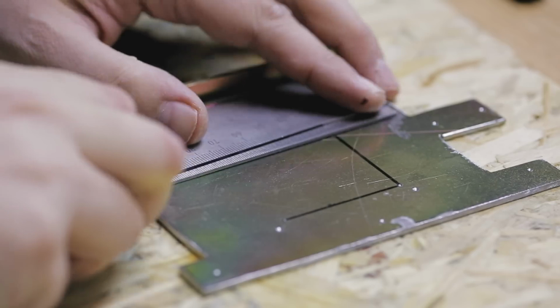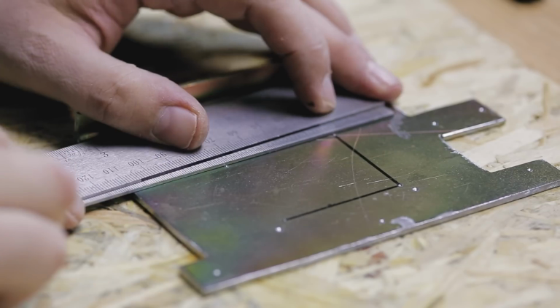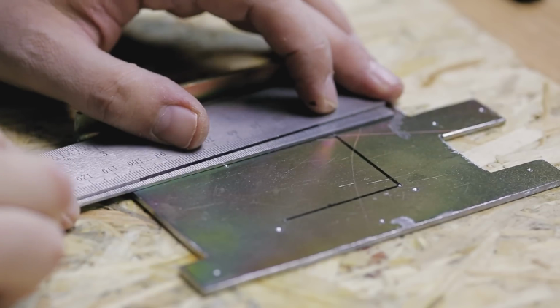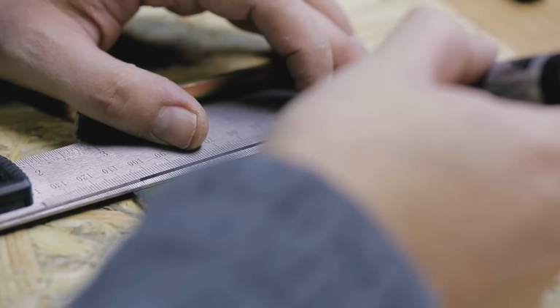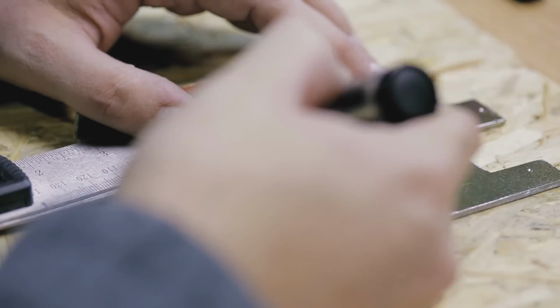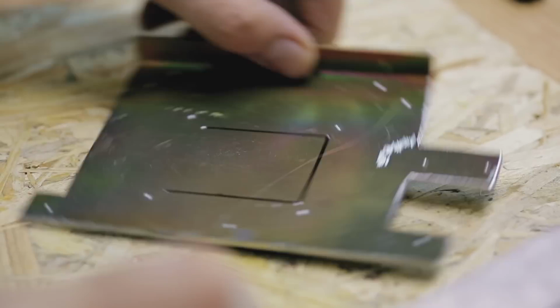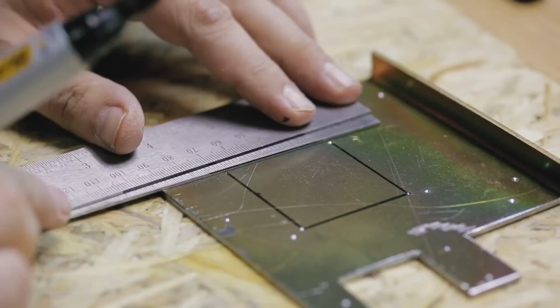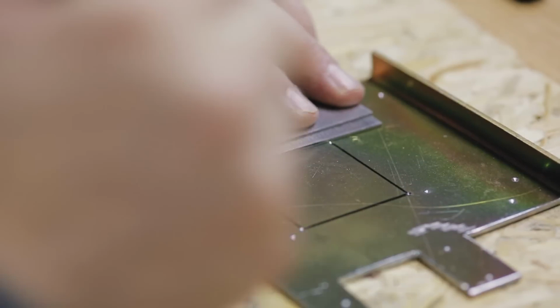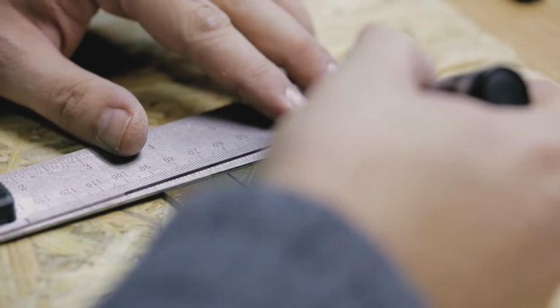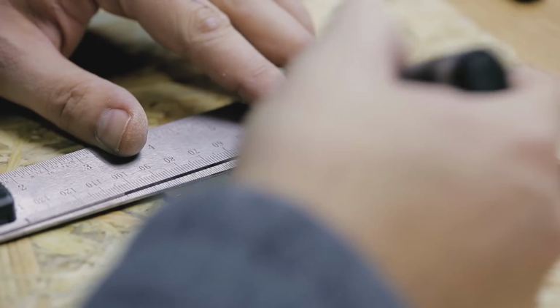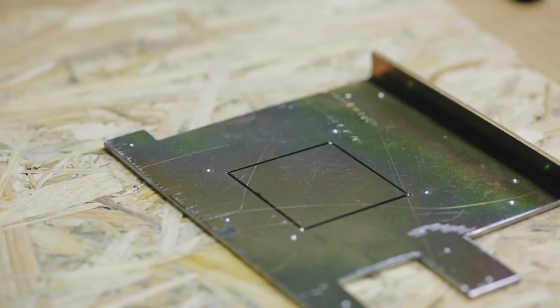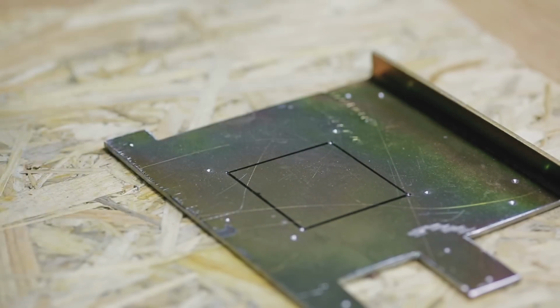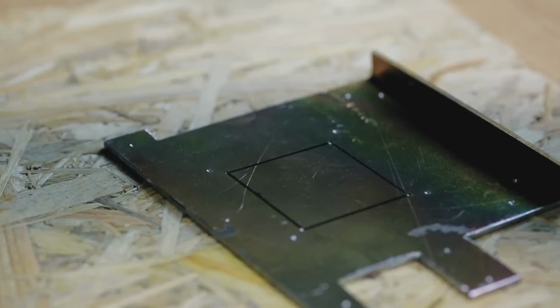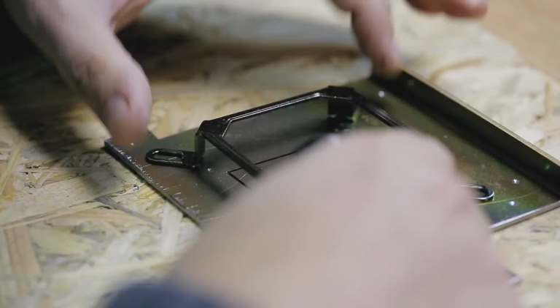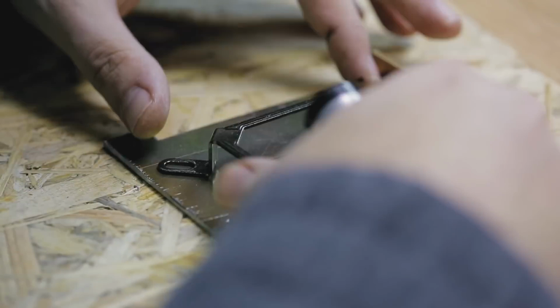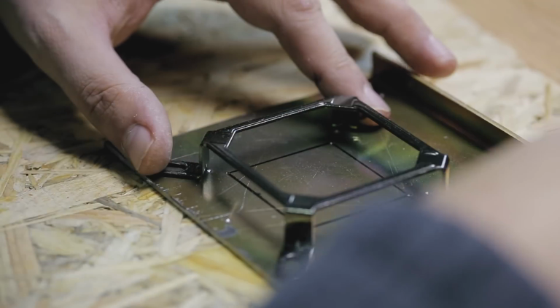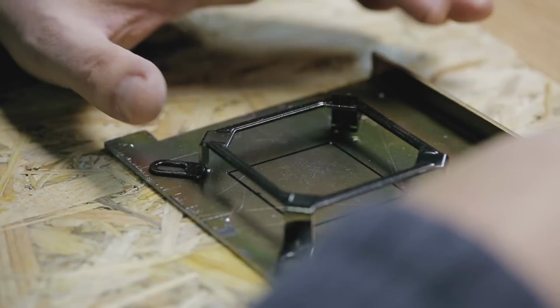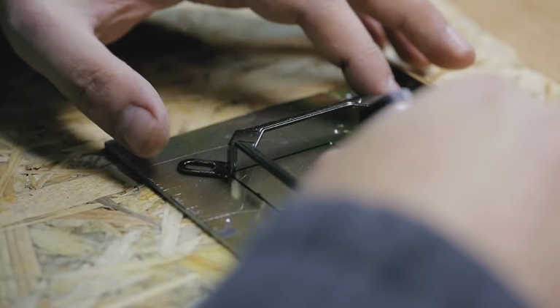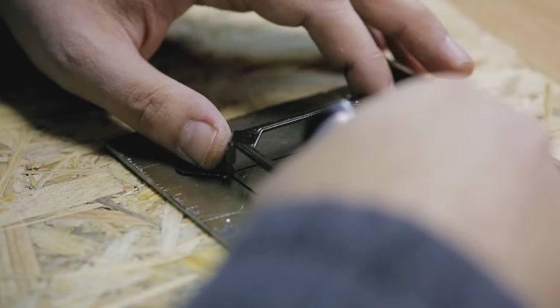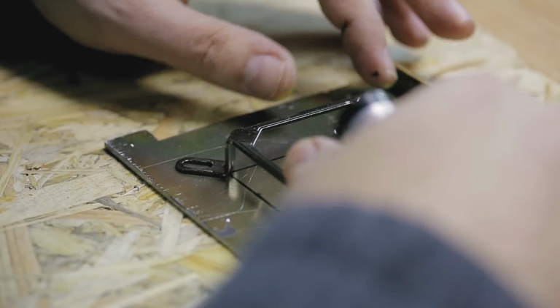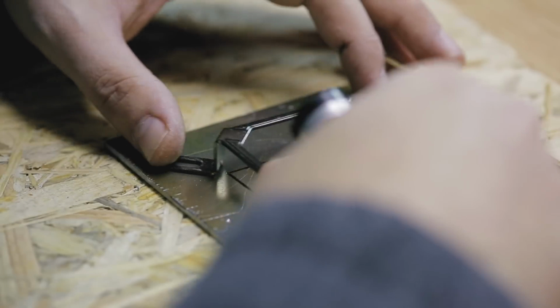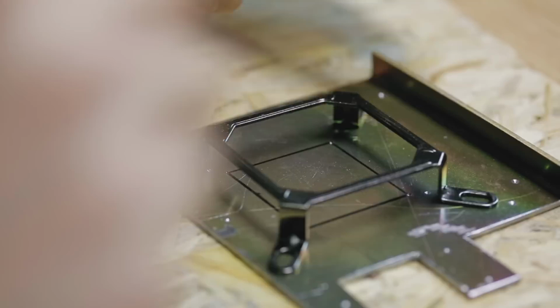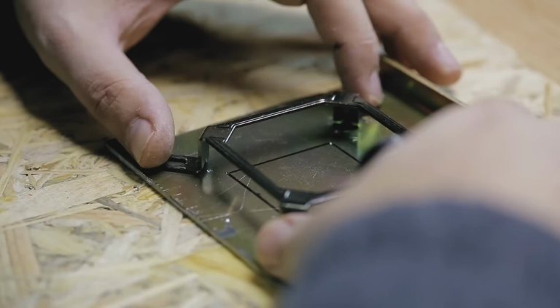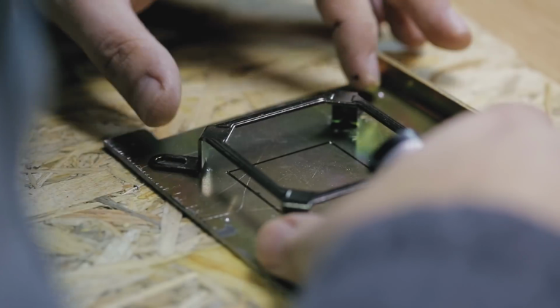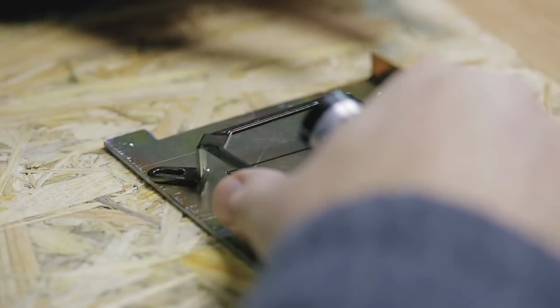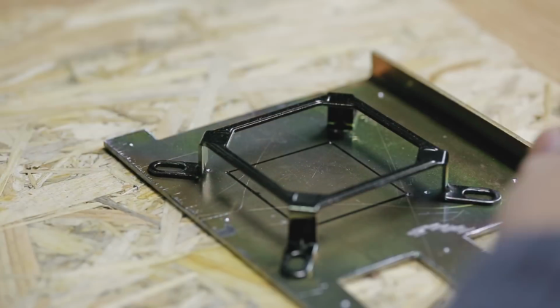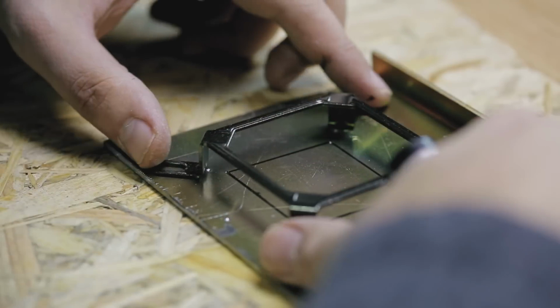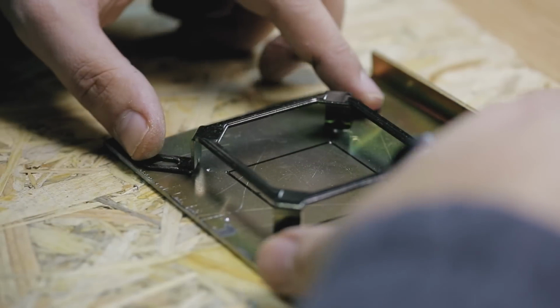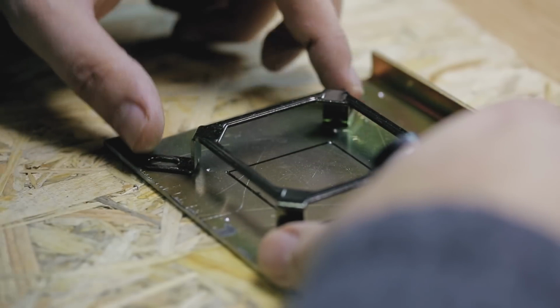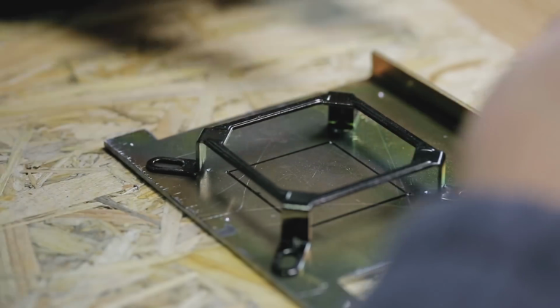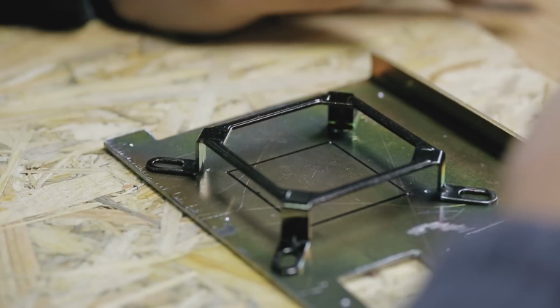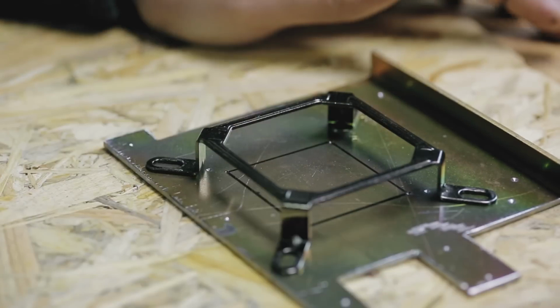Next, I've marked the original GPU location and then I used the Intel bracket of my cooler to see how I can best fit it on my plate. I then marked the holes that I'll be using to mount the cooler.